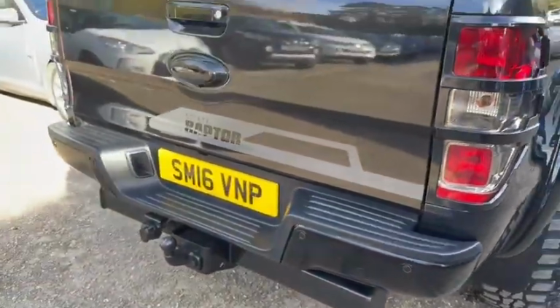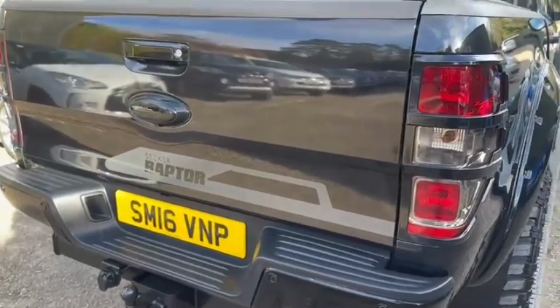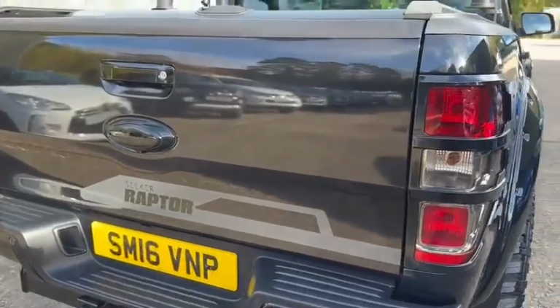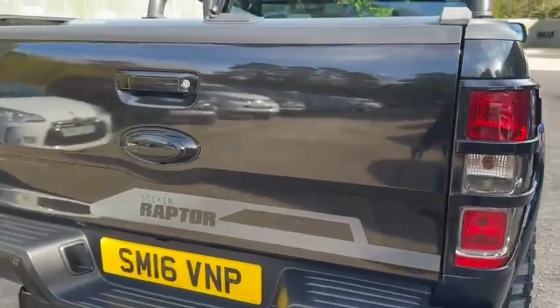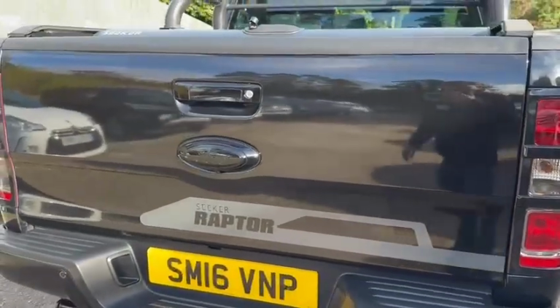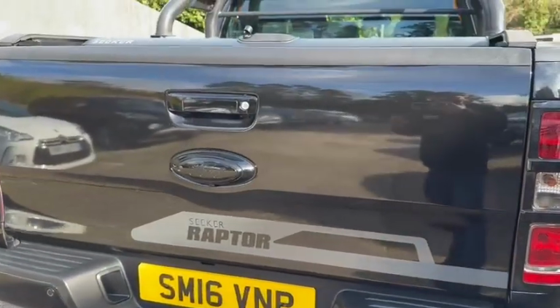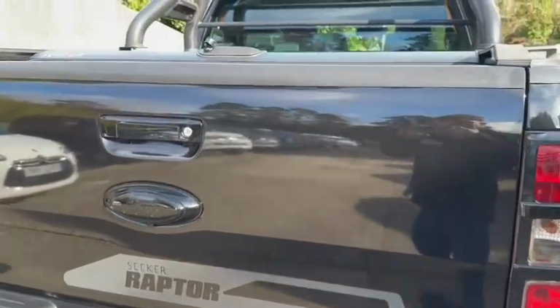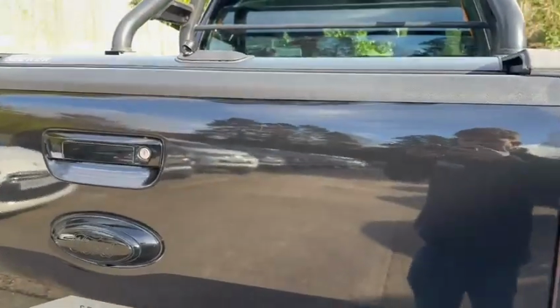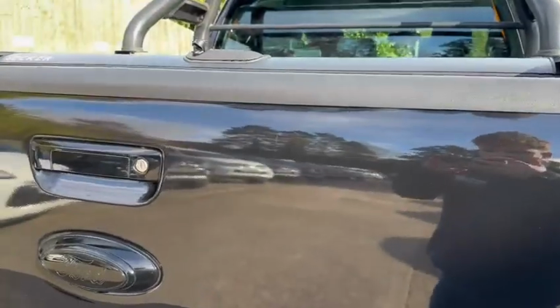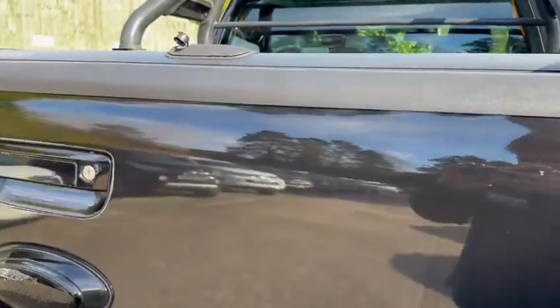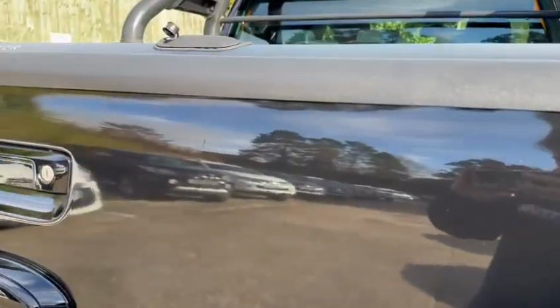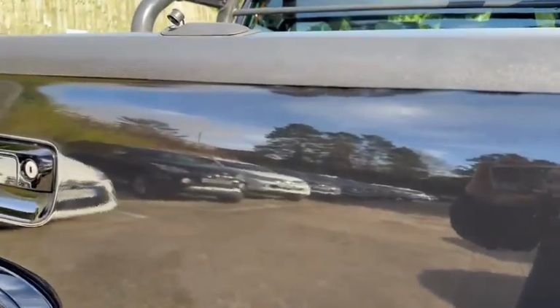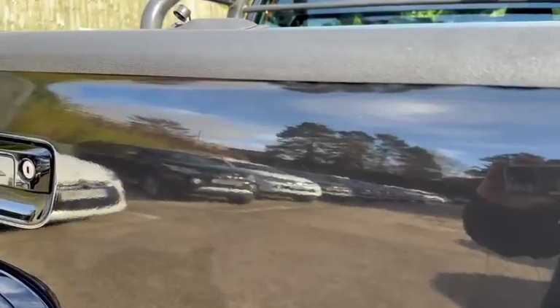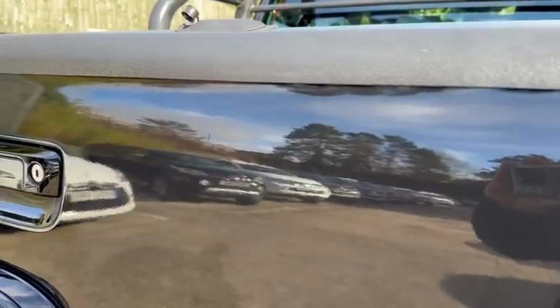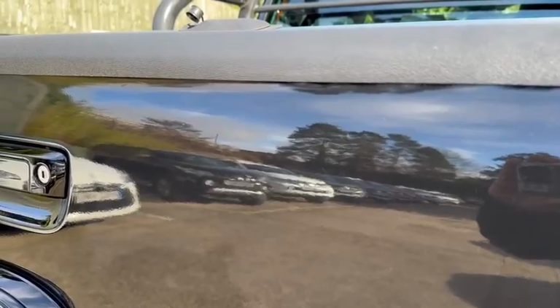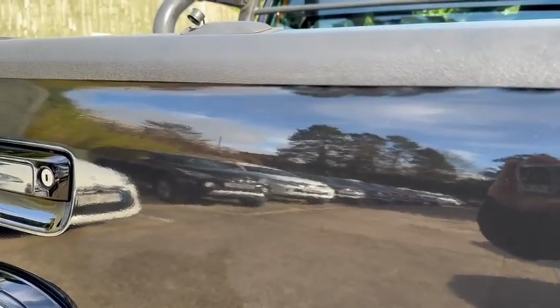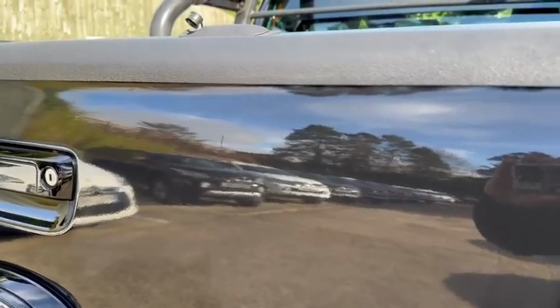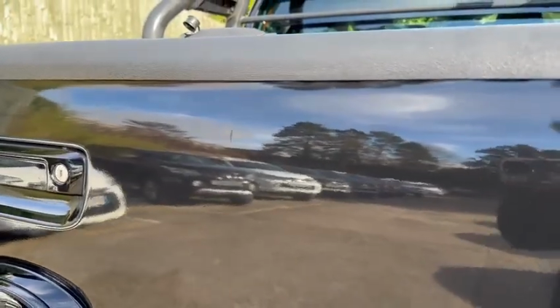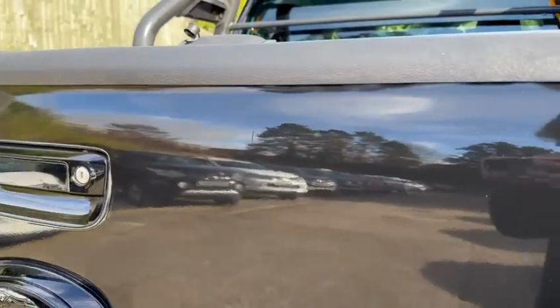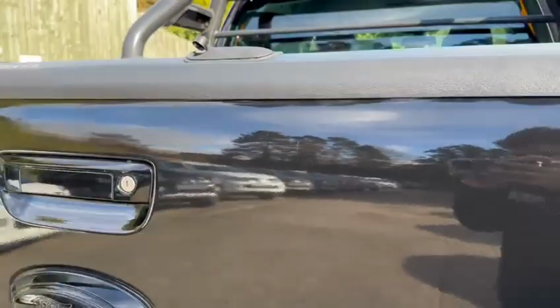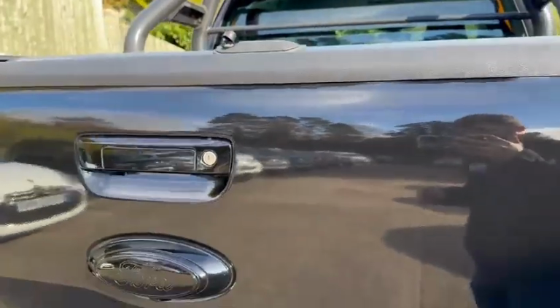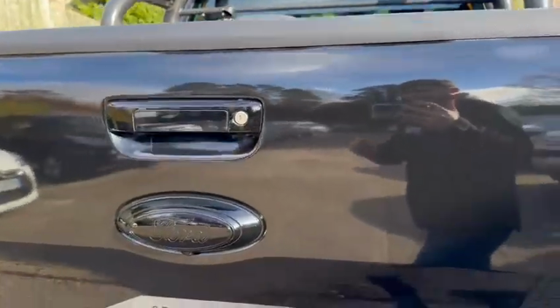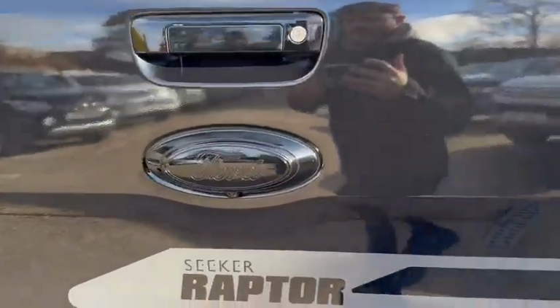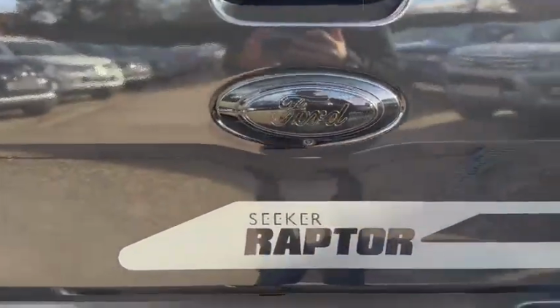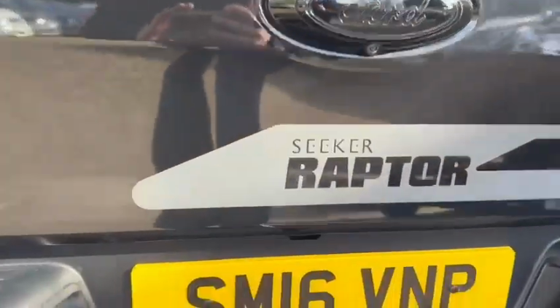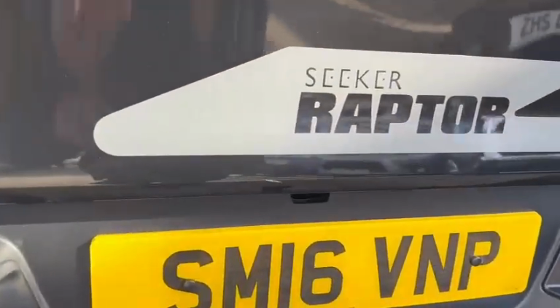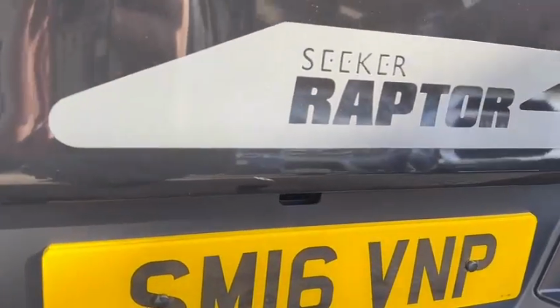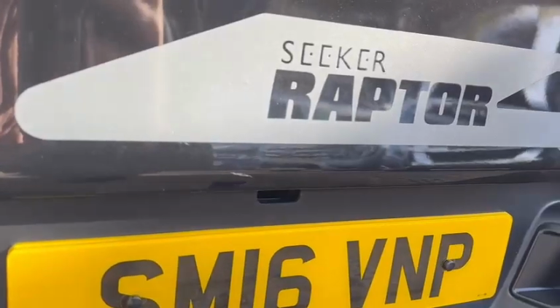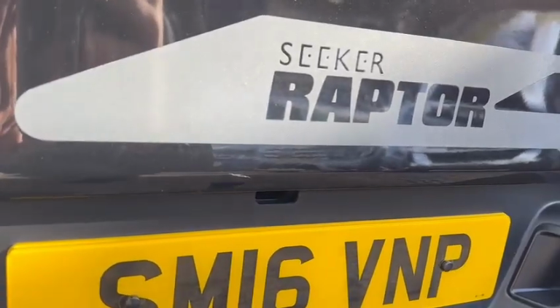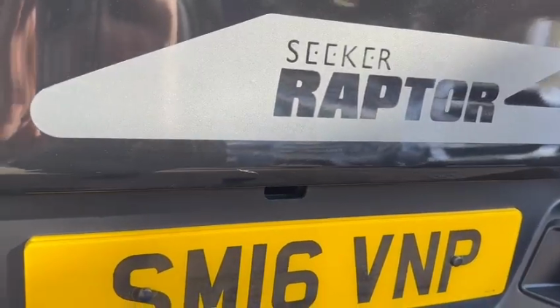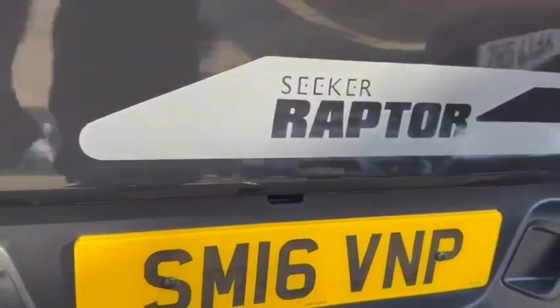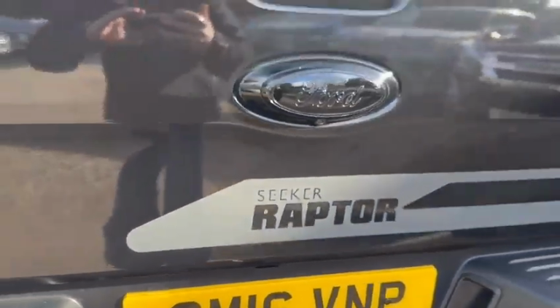Looking at the tailgate here, there are some small markings on here as you'd expect with any used vehicle — or used truck, sorry. The tailgate has a couple of small markings, such as that one up there and then this one down here as well, but again very minor.